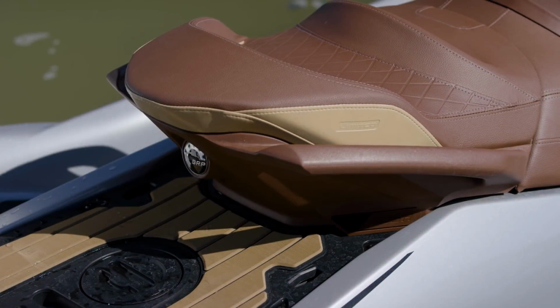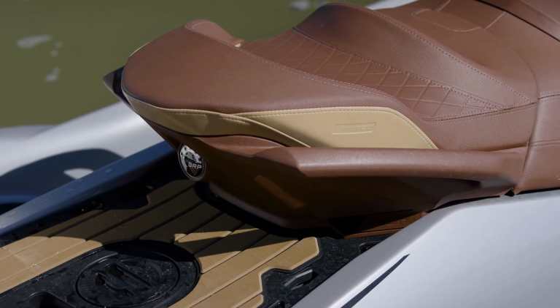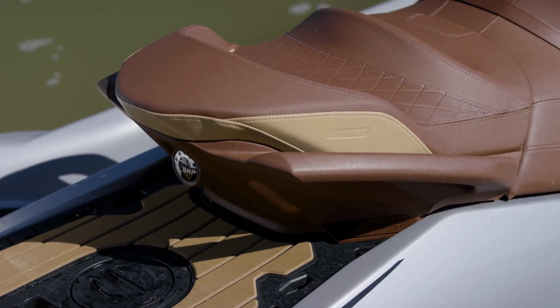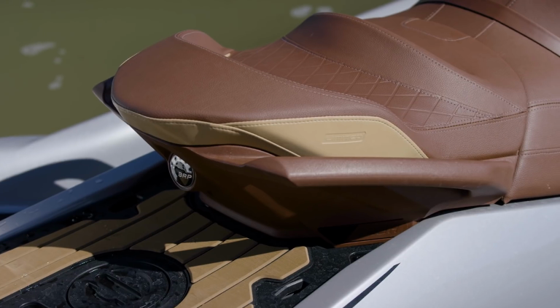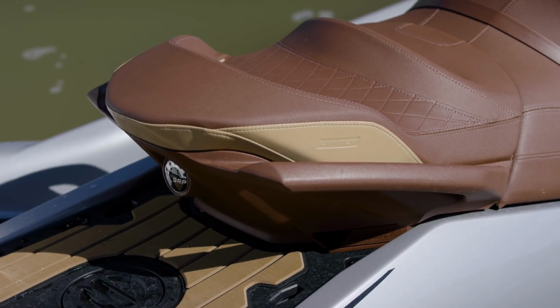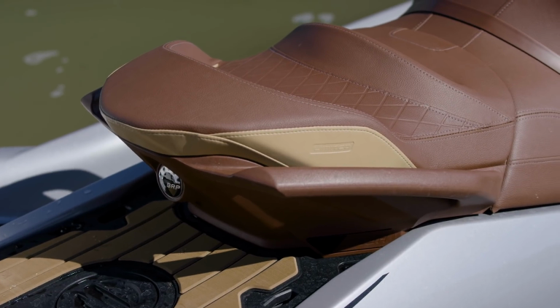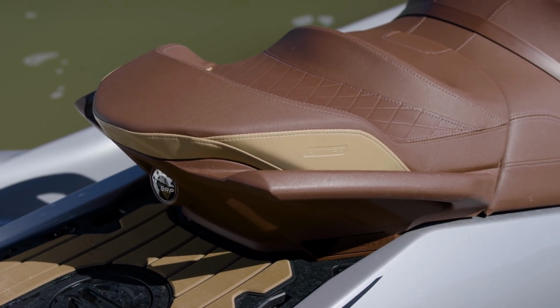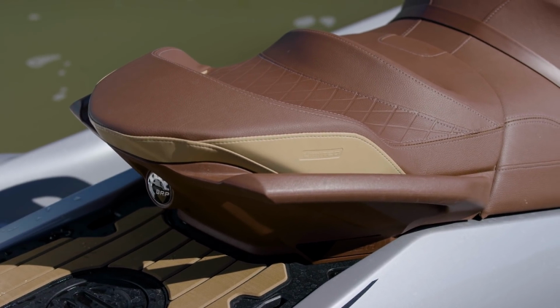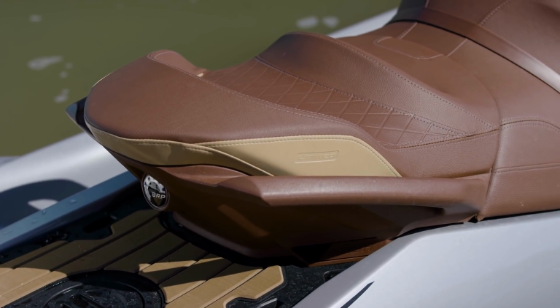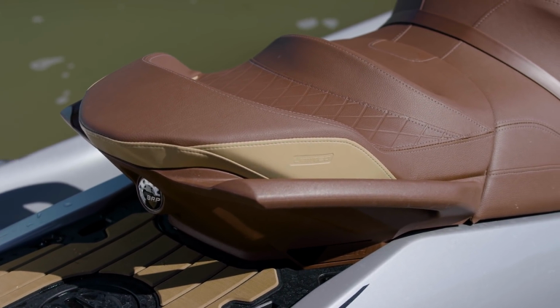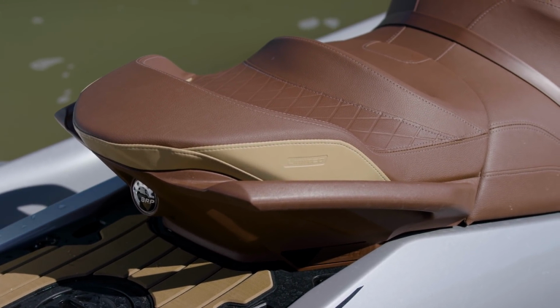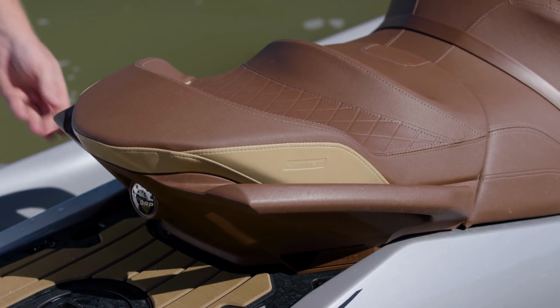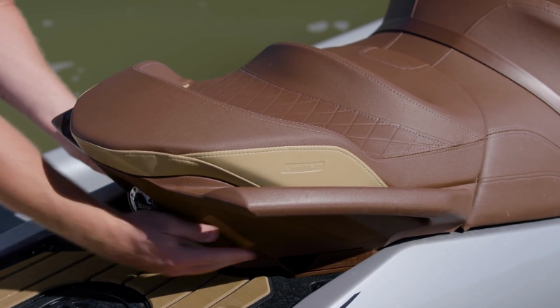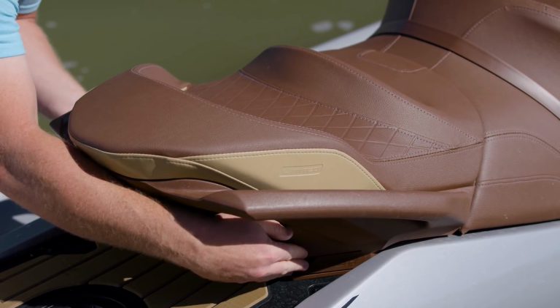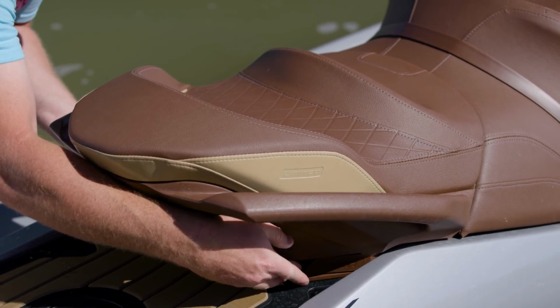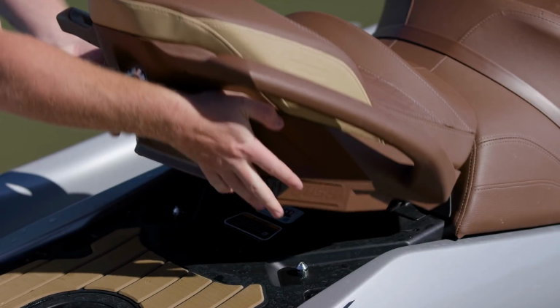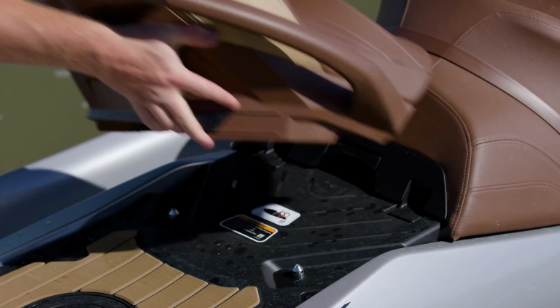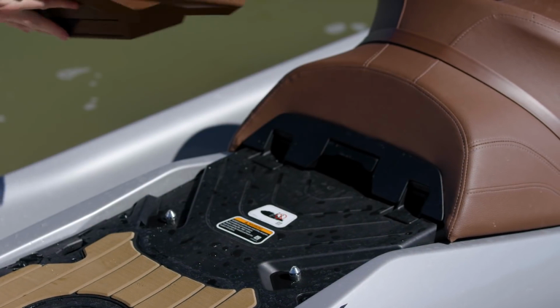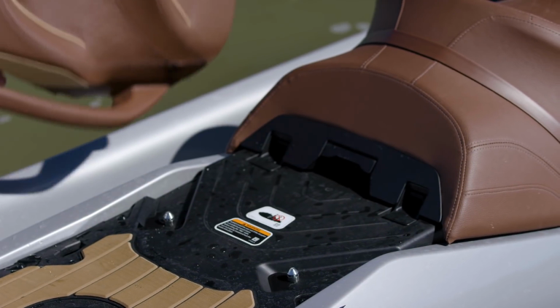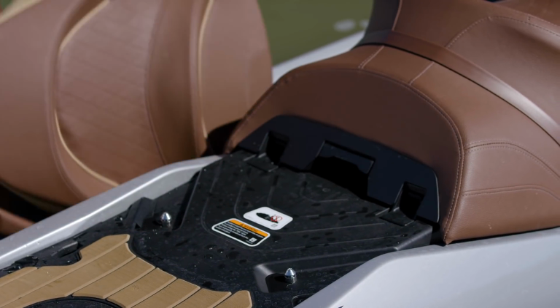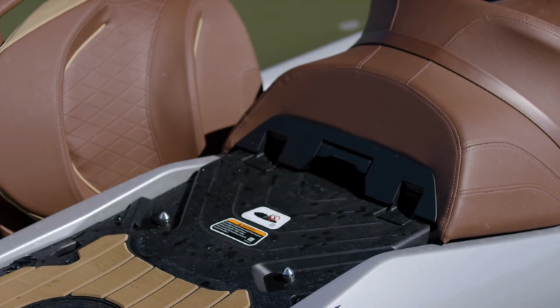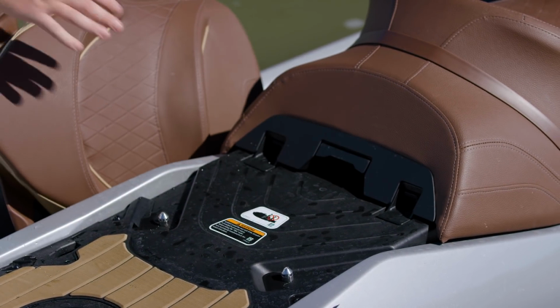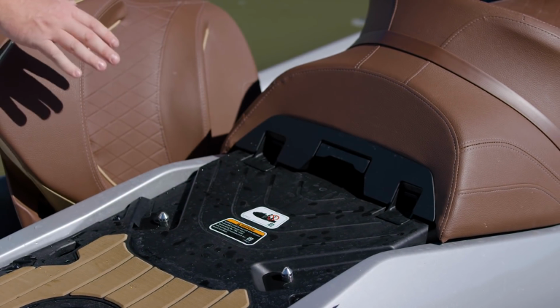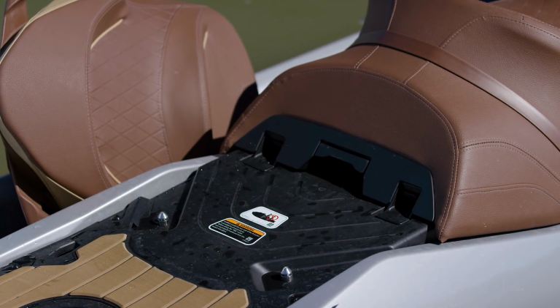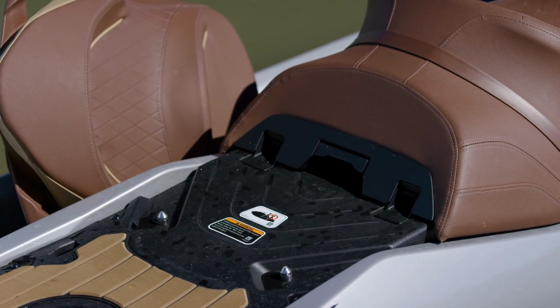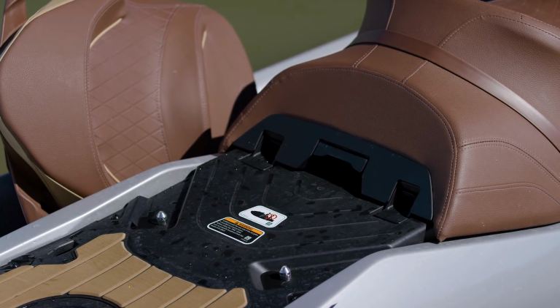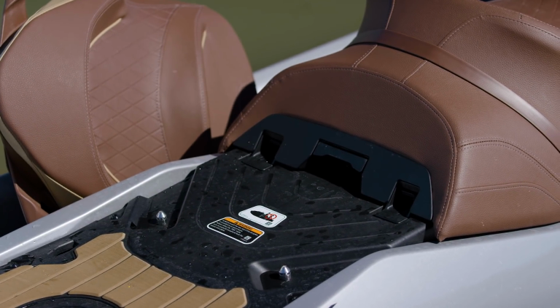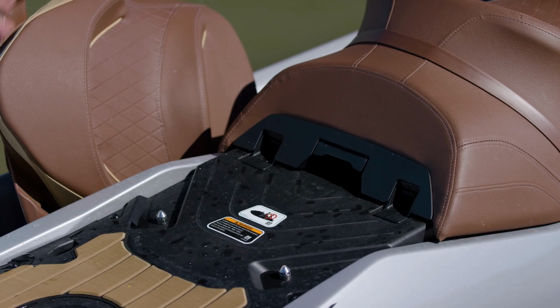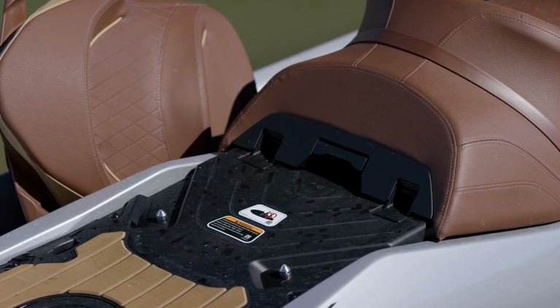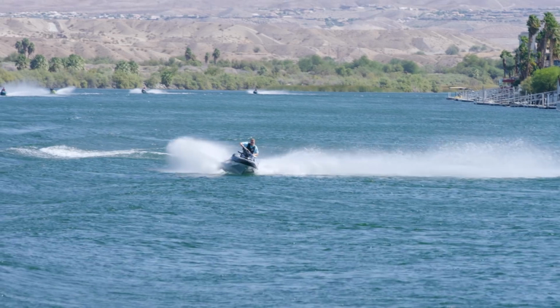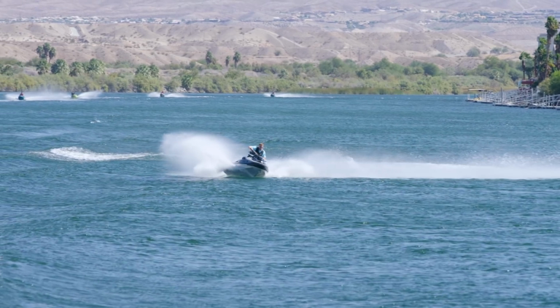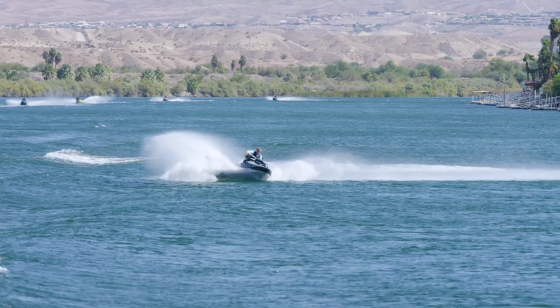Another addition for 2018 is the three-tiered two-piece seat that comes off with two latches. This reveals the full platform and allows for single-seater riding.